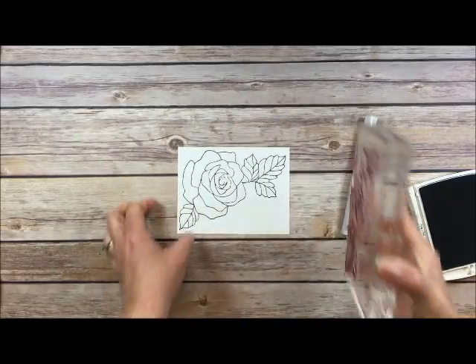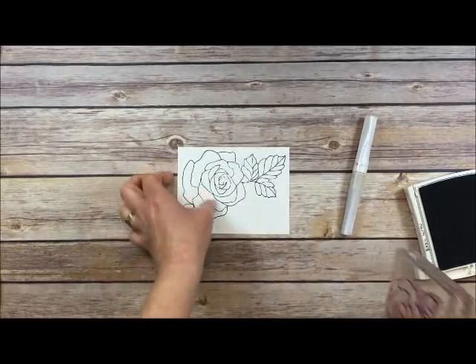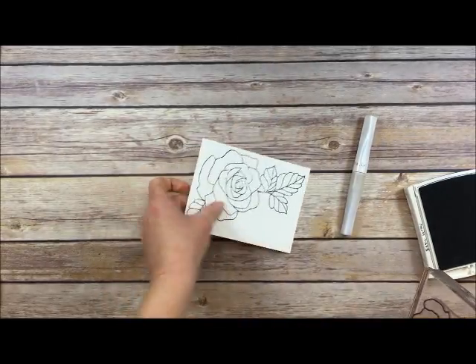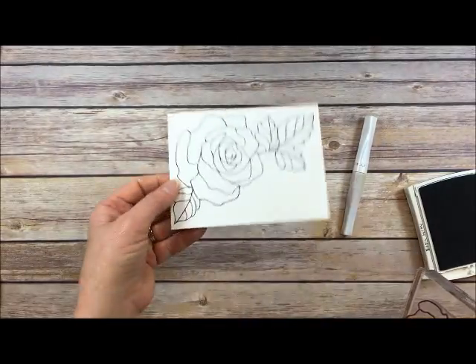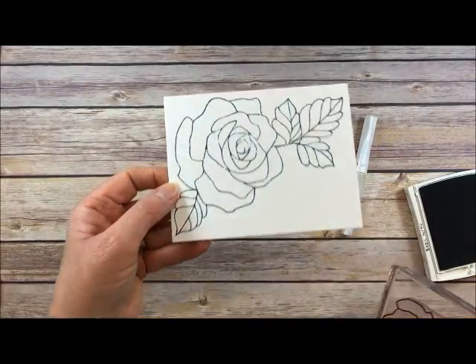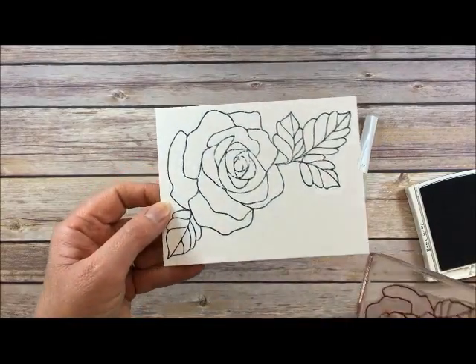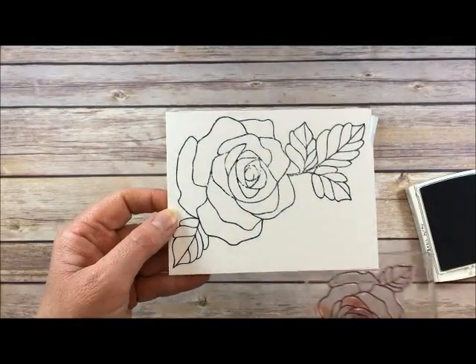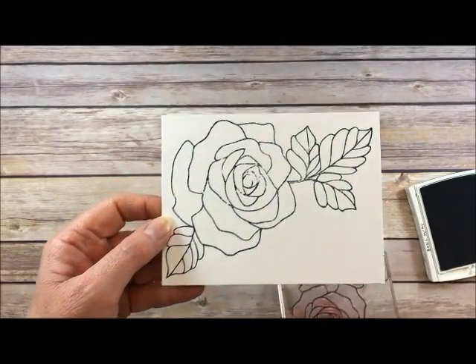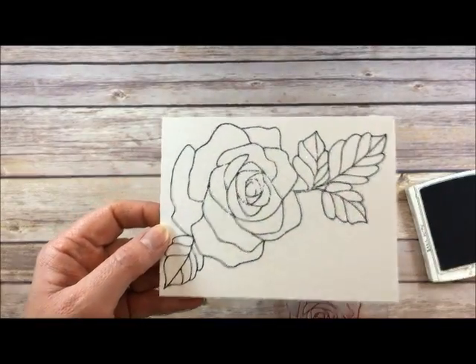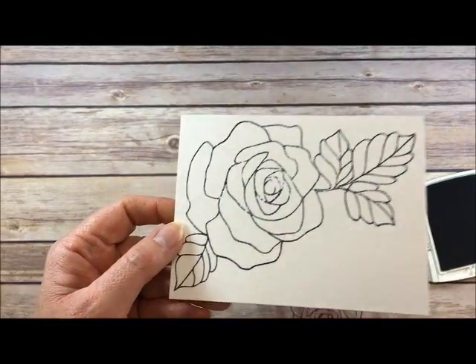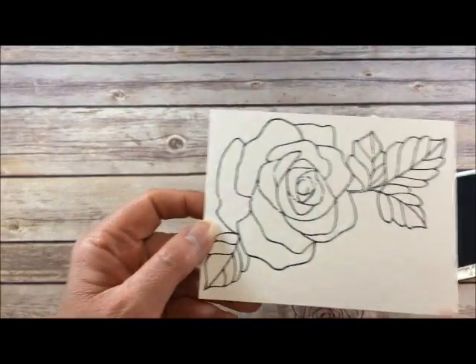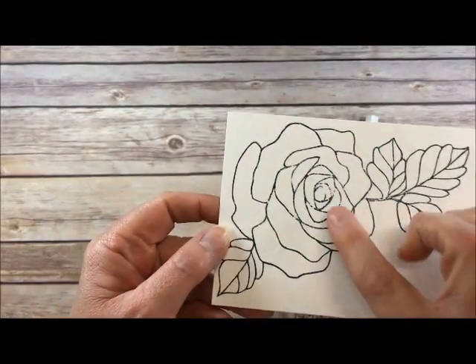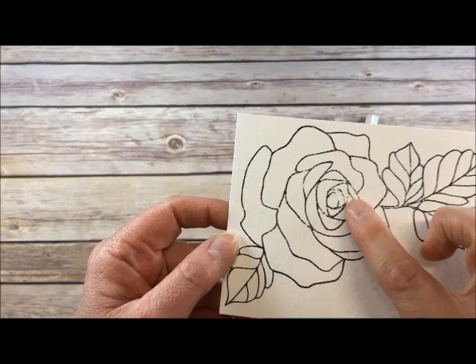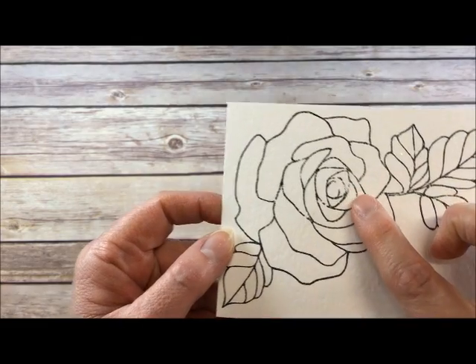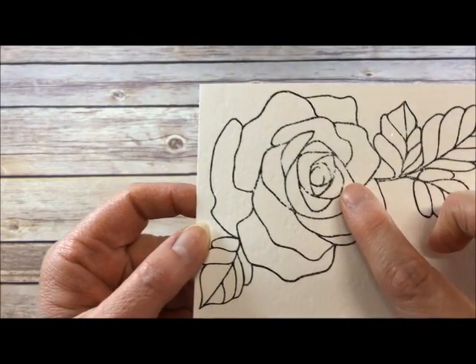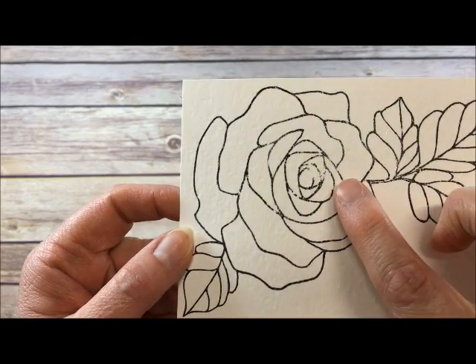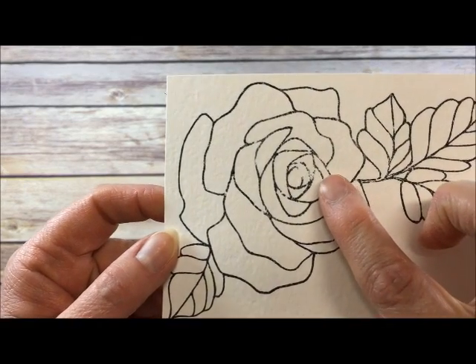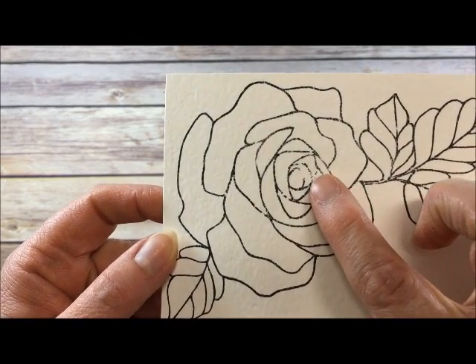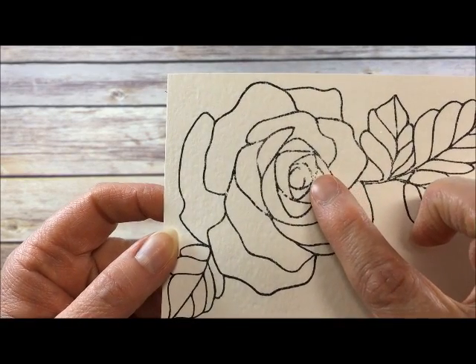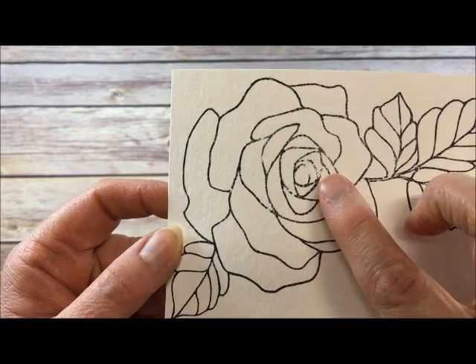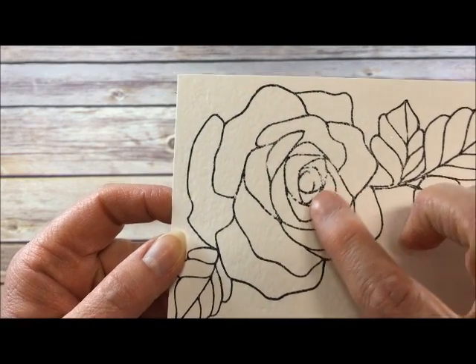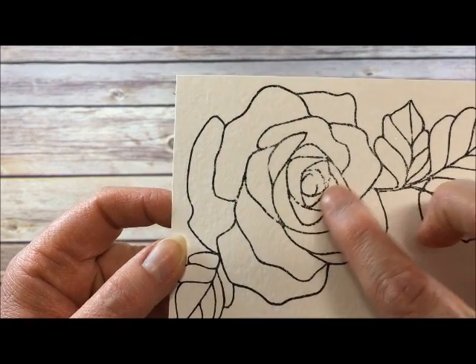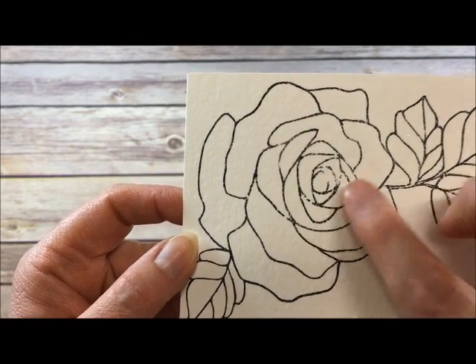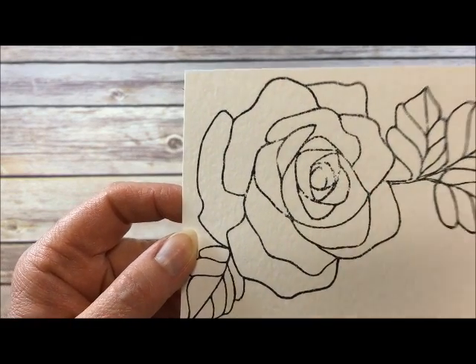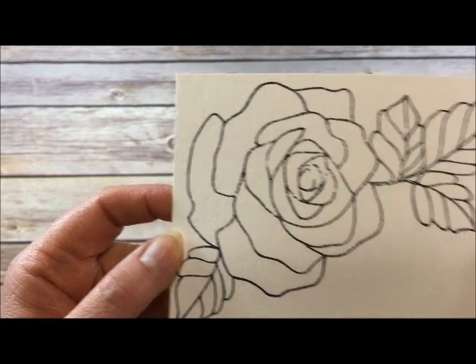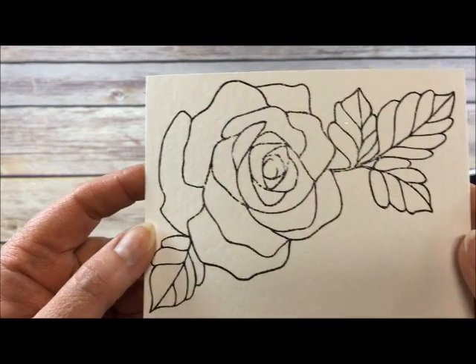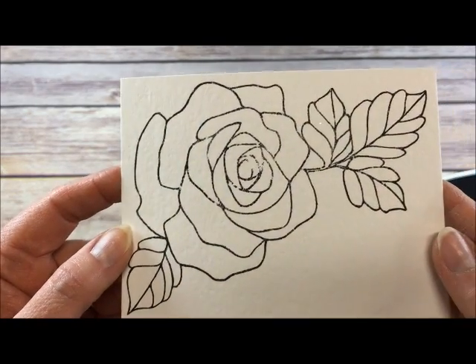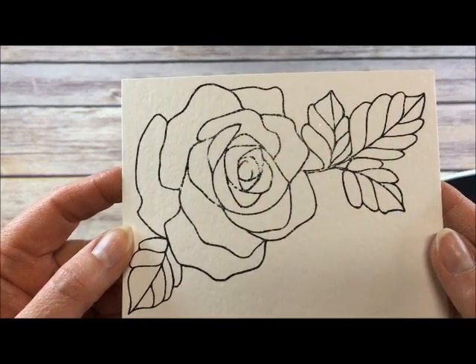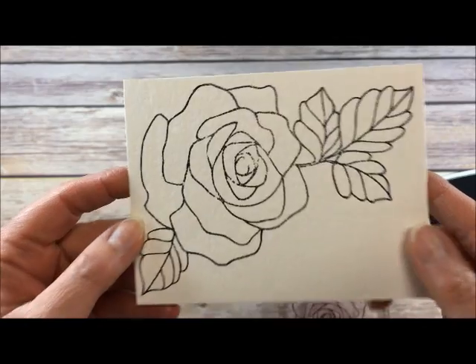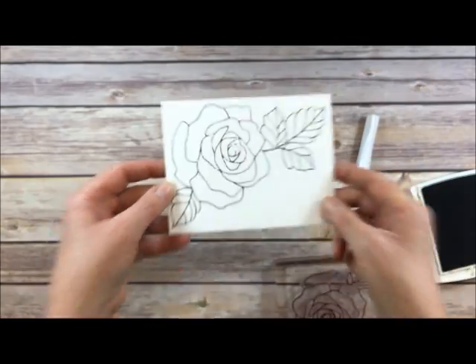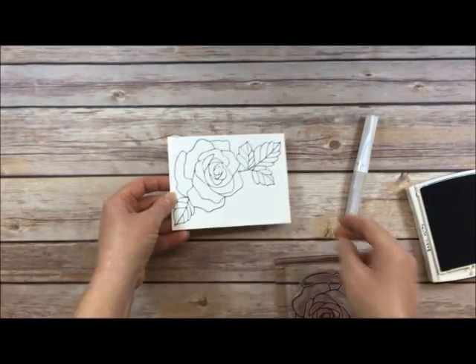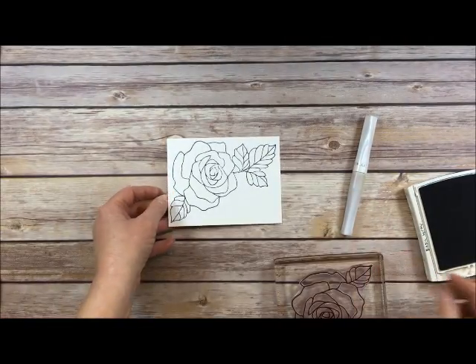Okay, so there's our image. This one for whatever reason did not ink up too well right there, but again these lines are not going to show on the card, so I'm not going to worry about that.